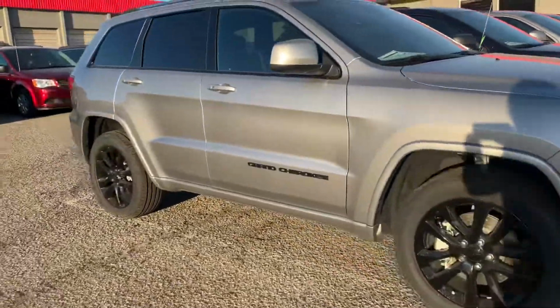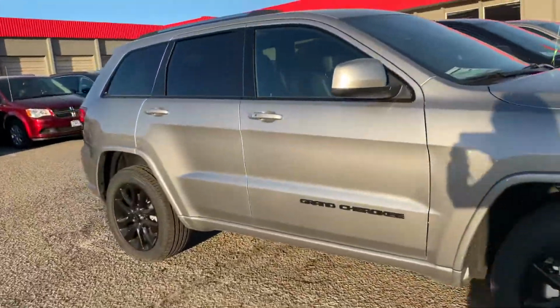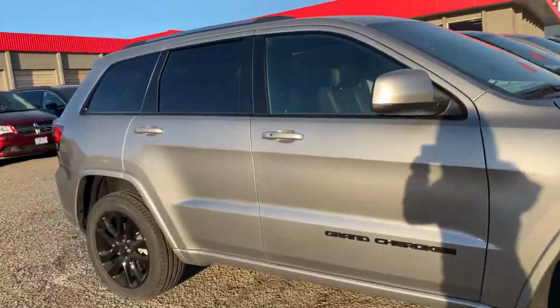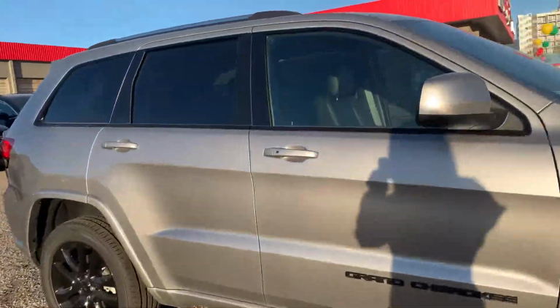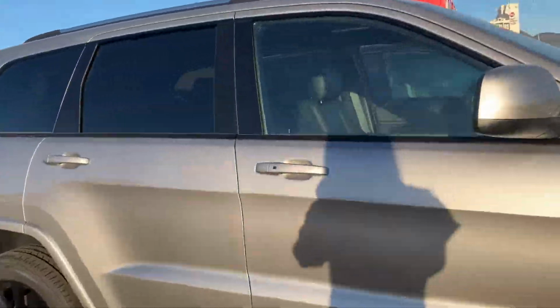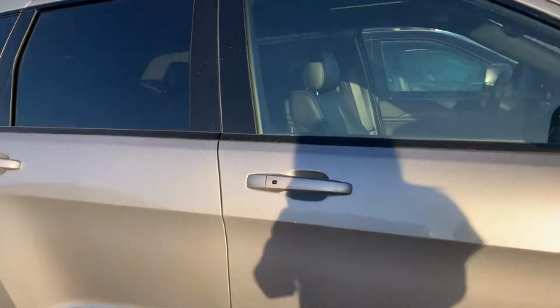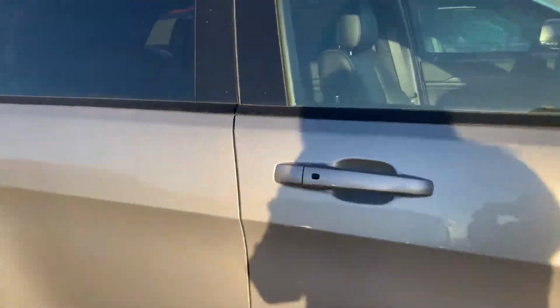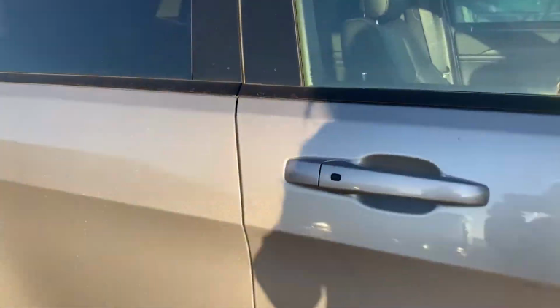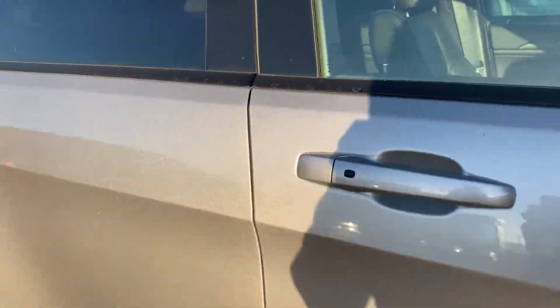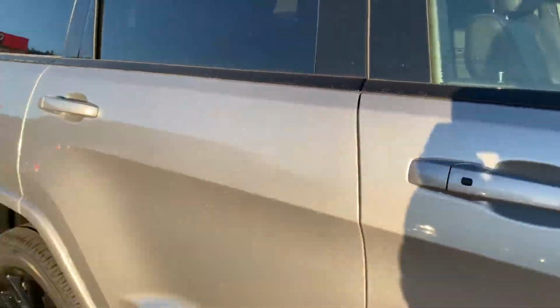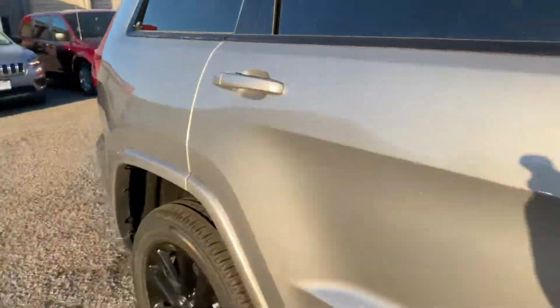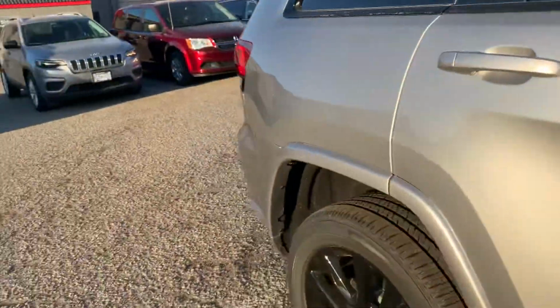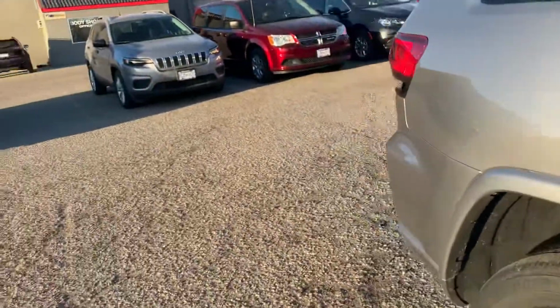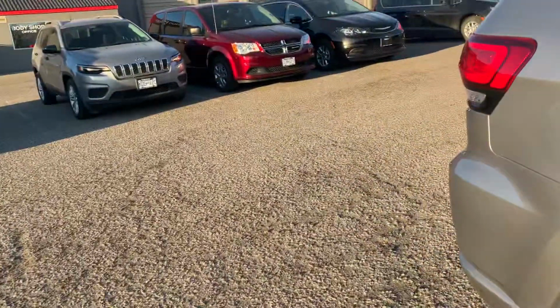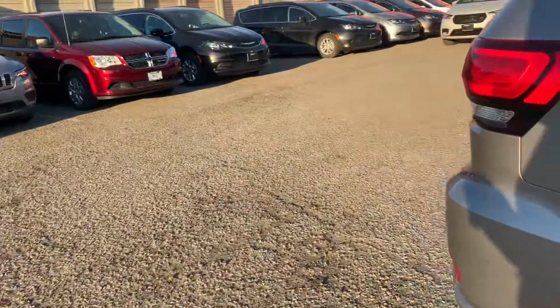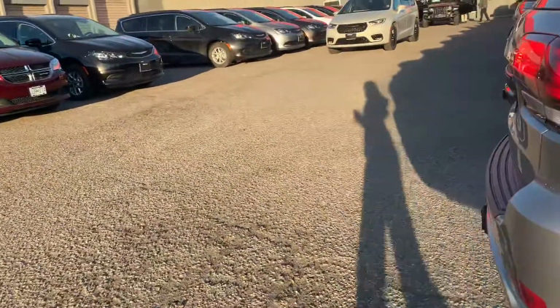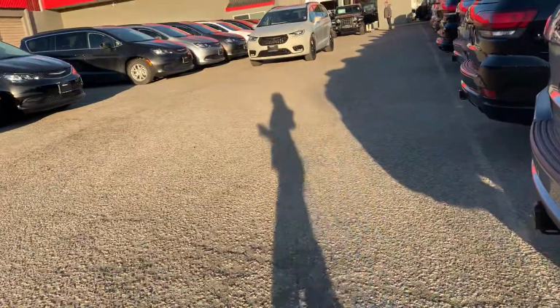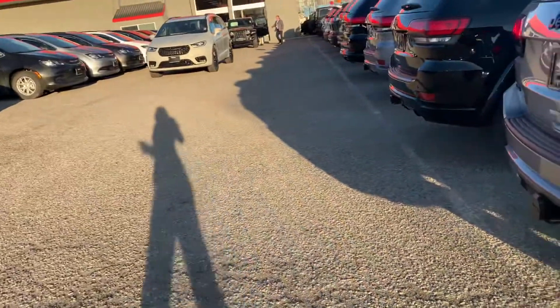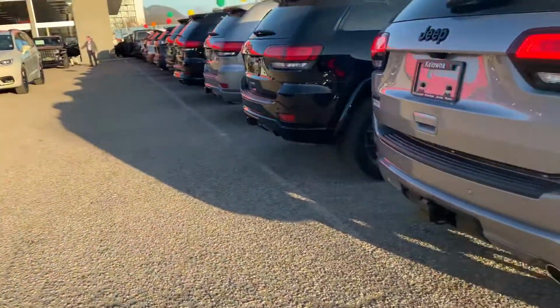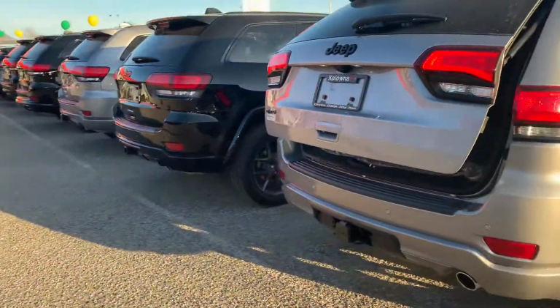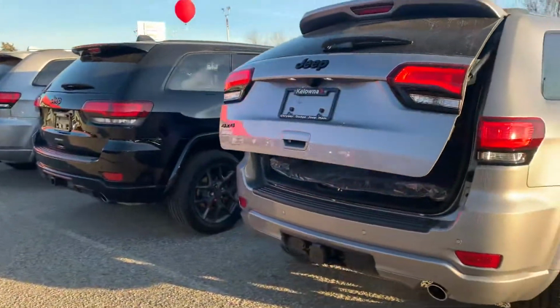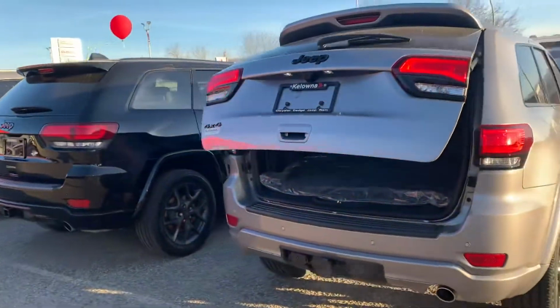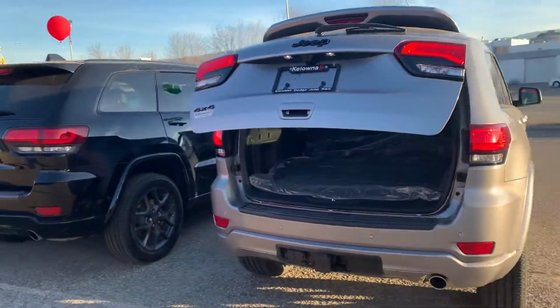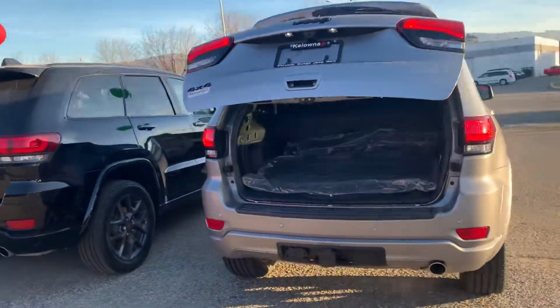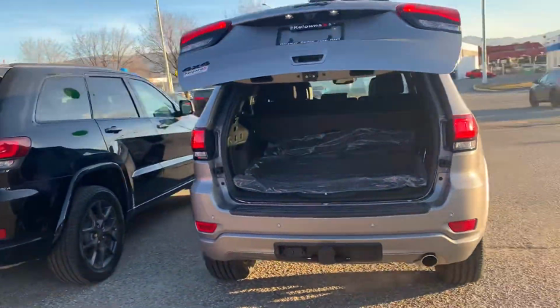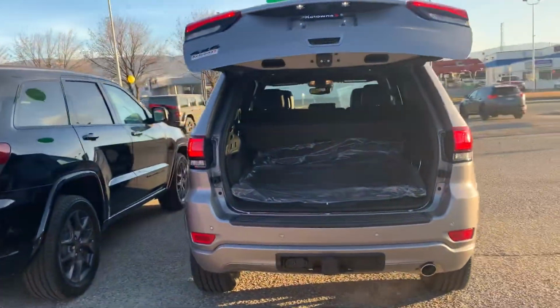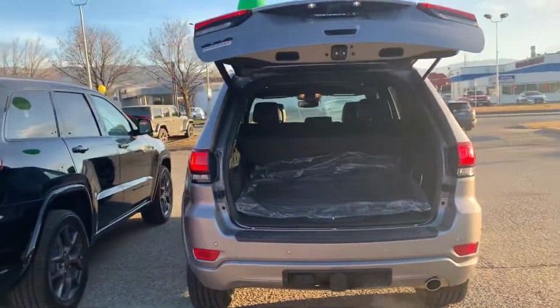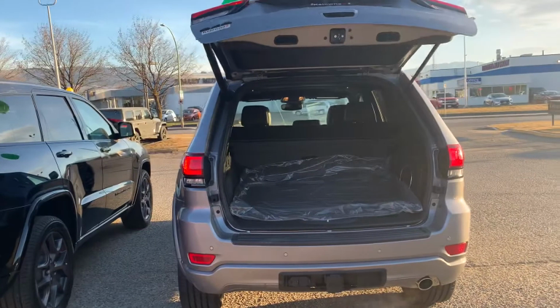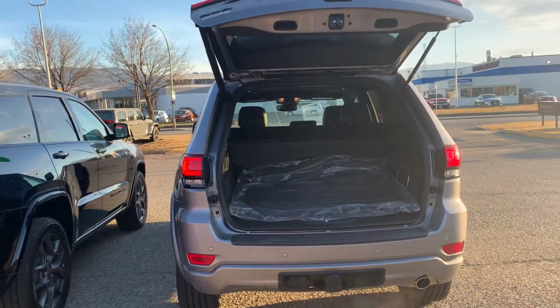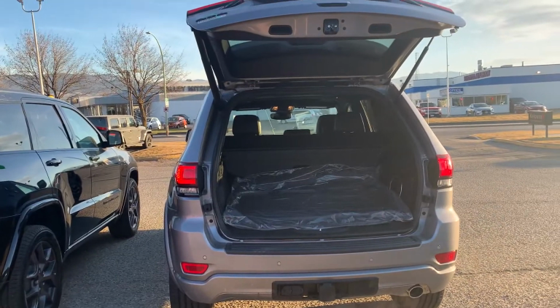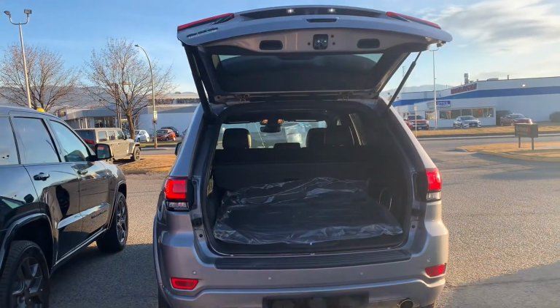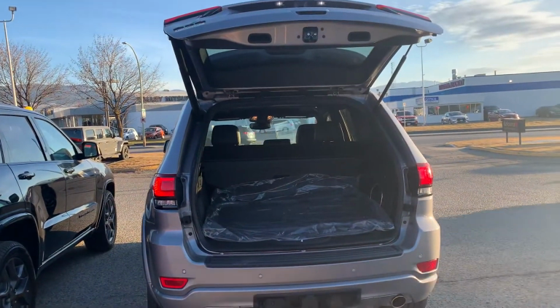It has keyless entry, so you put your hand in the handle here and it's going to automatically unlock for you. It has the tow package from factory, parking sensors, your wiring, and of course your backup camera.